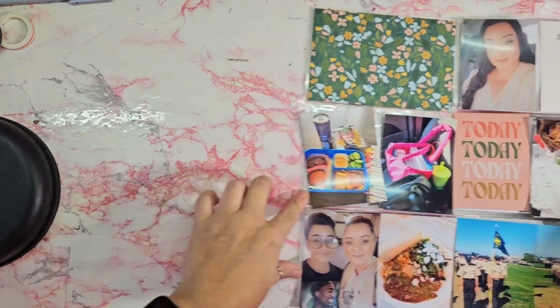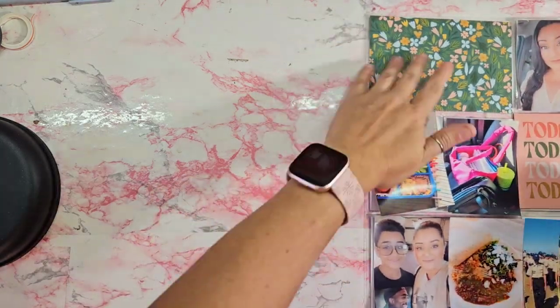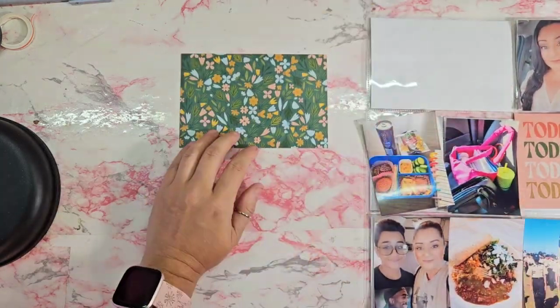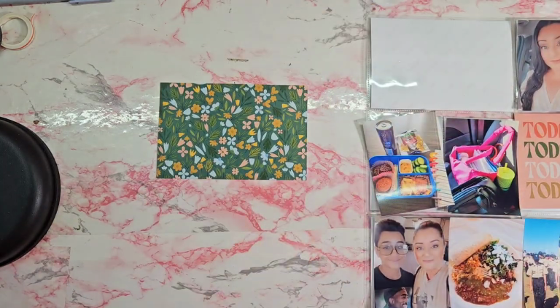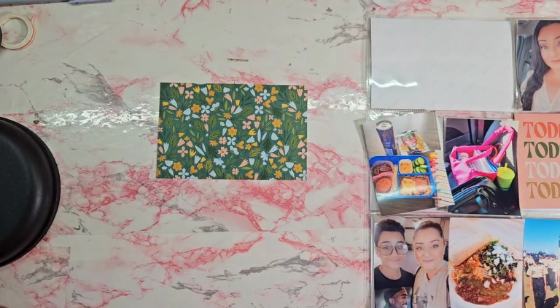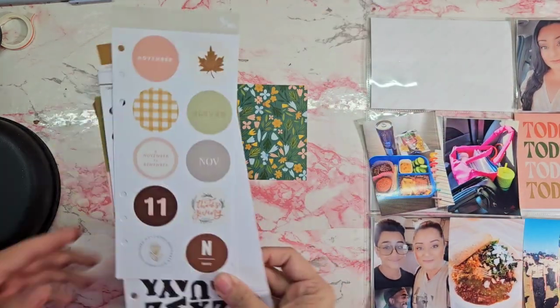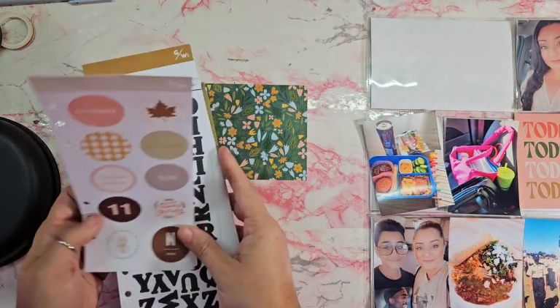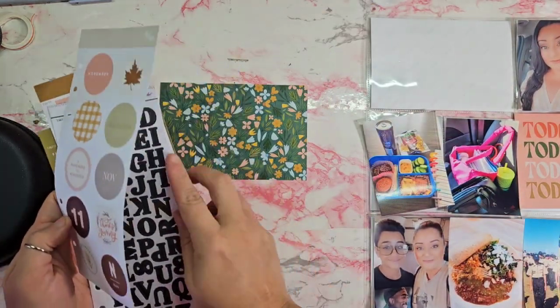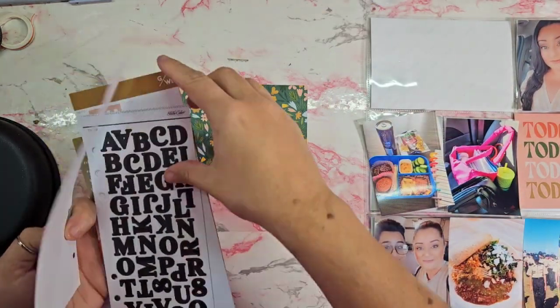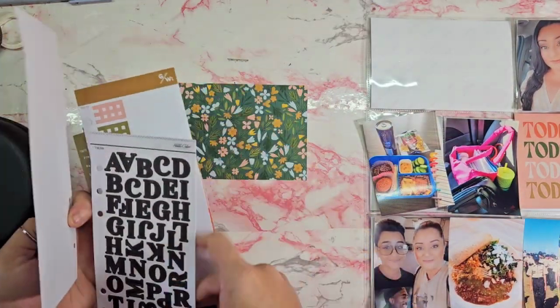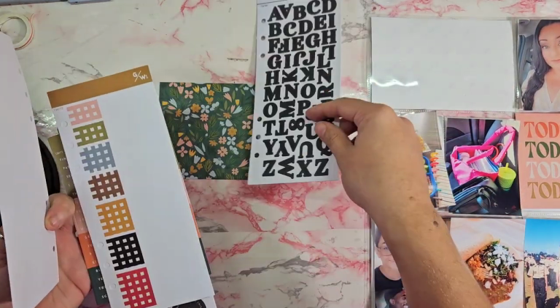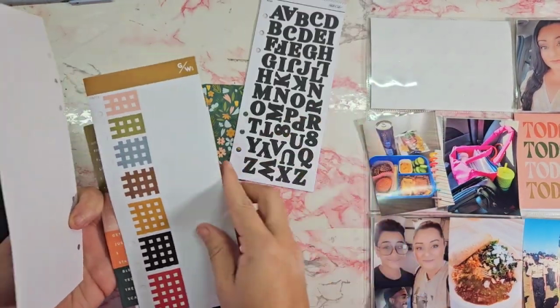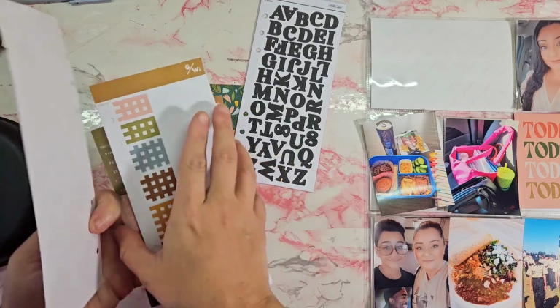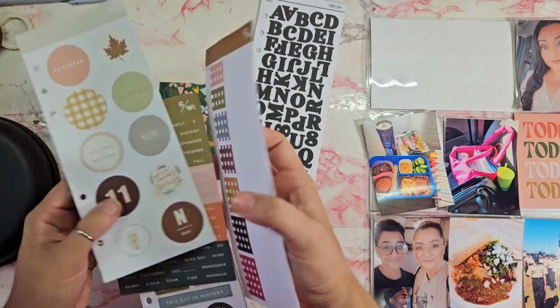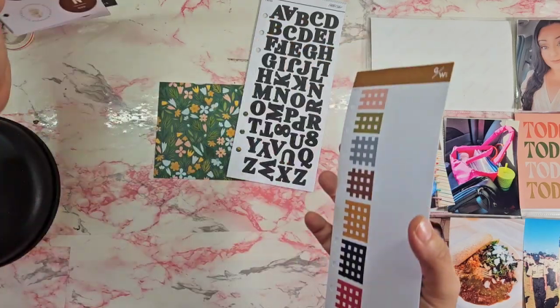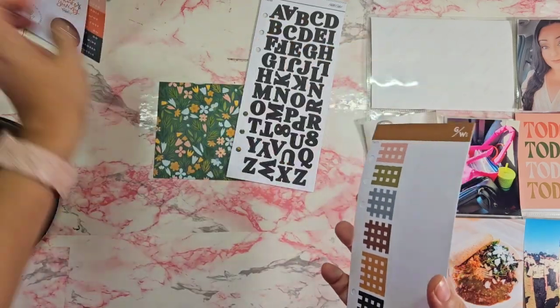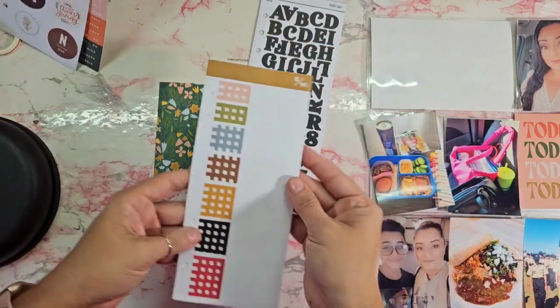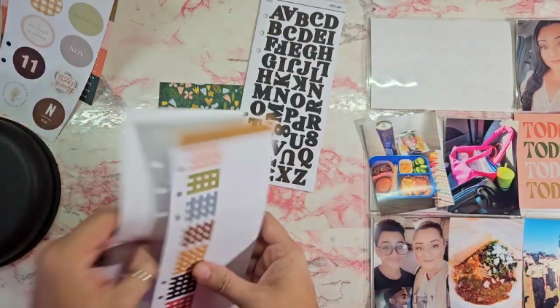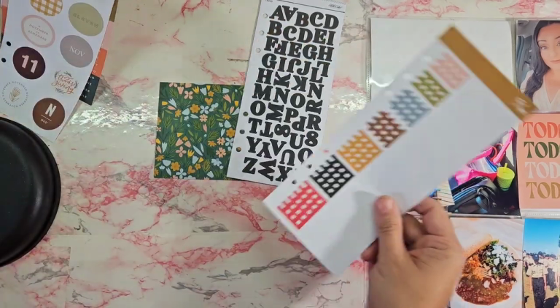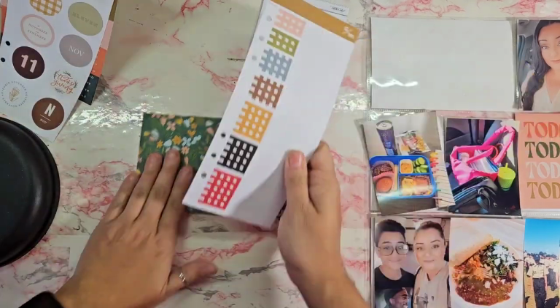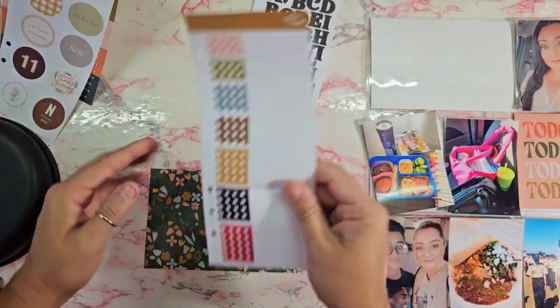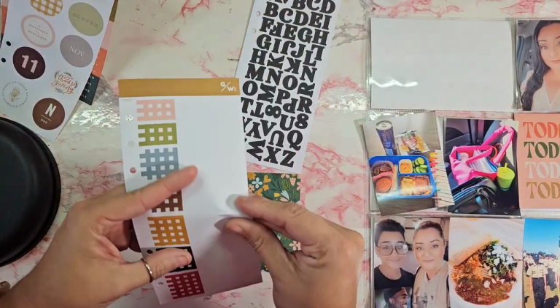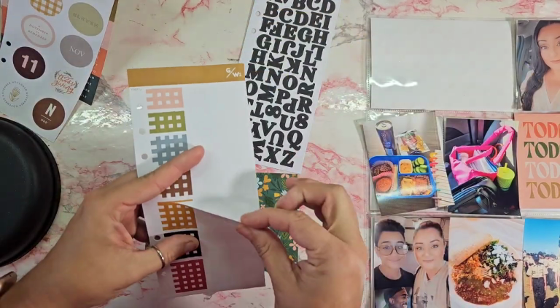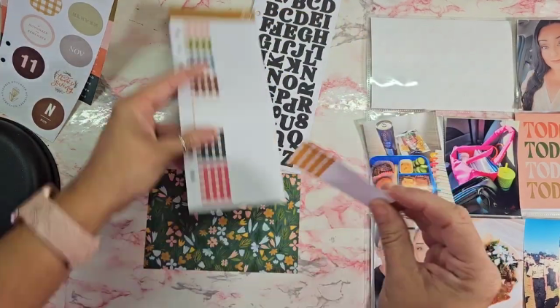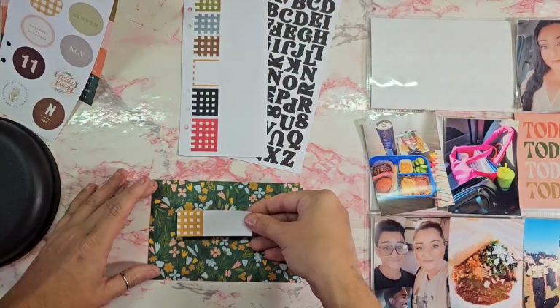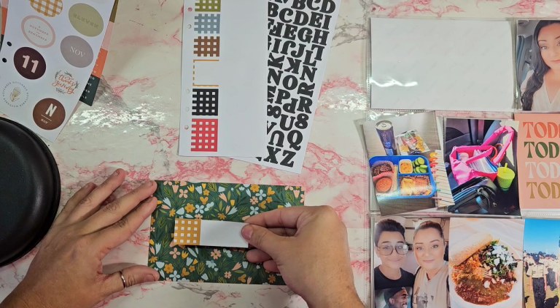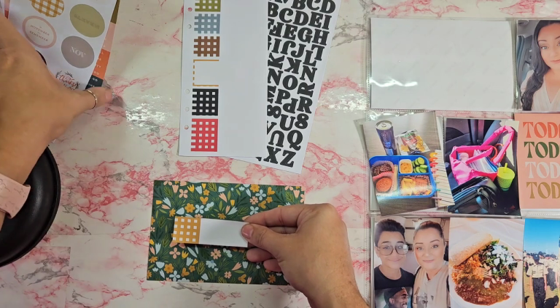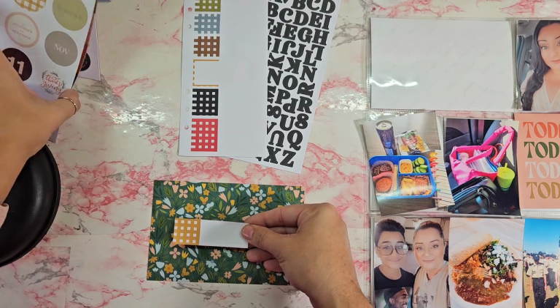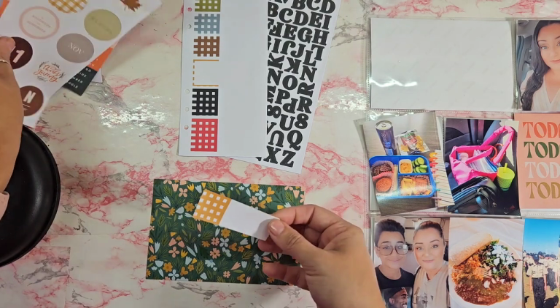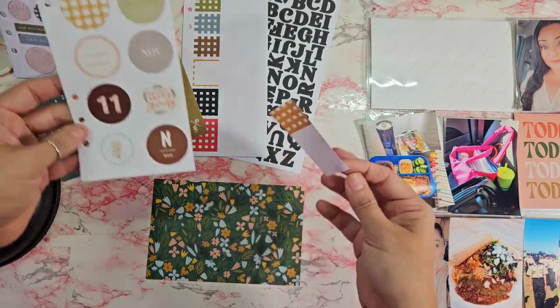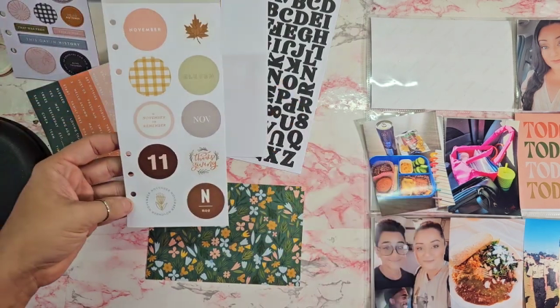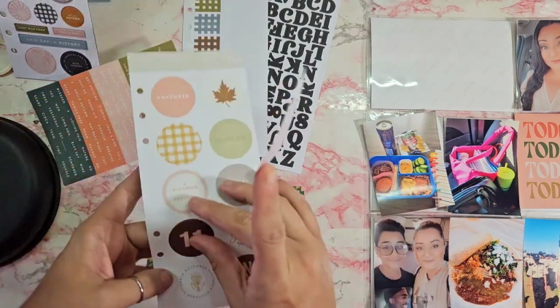Hey everyone, welcome or welcome back to my channel! Today we will be working on week 45 in my project life album. For this week I am using my Studio Calico monthly kit.